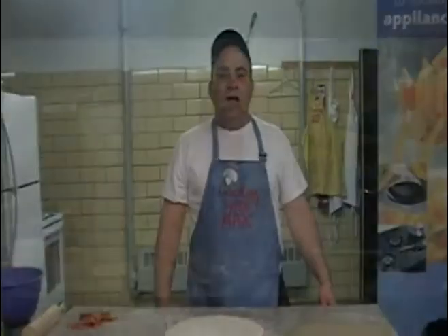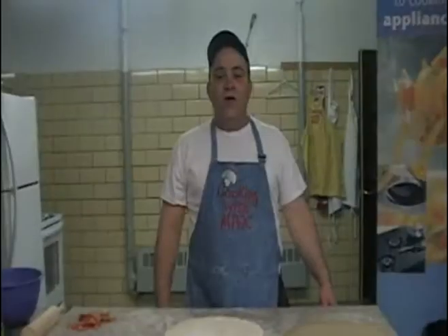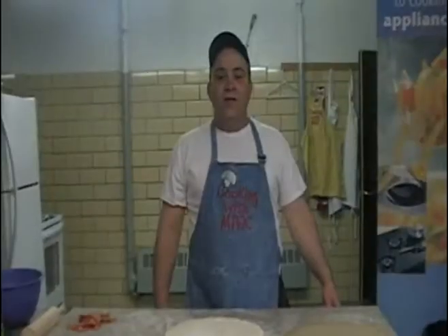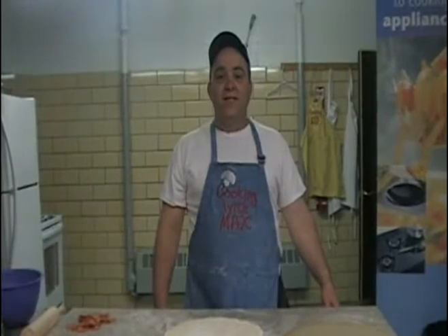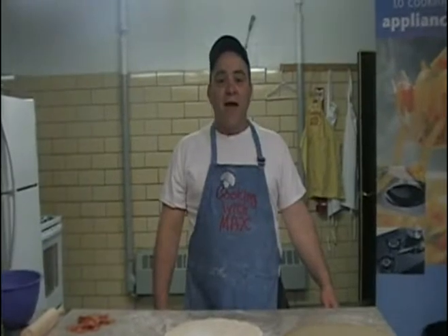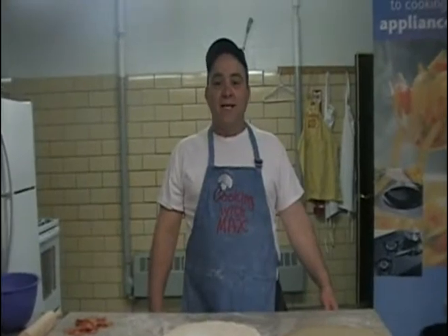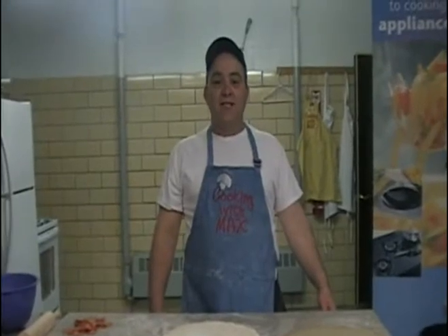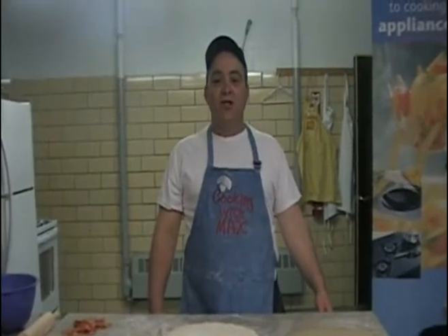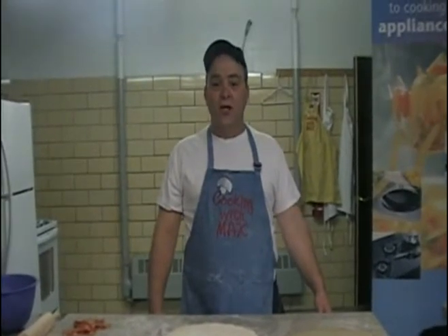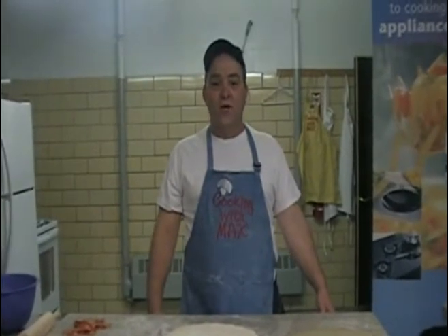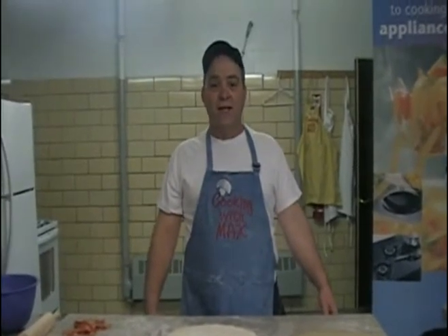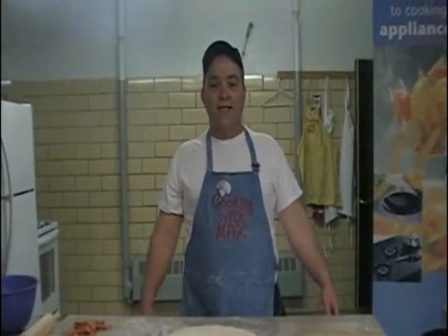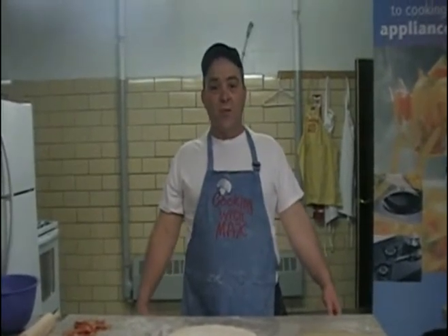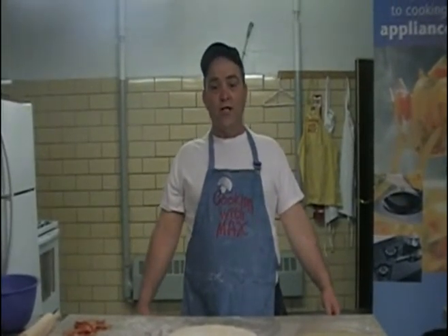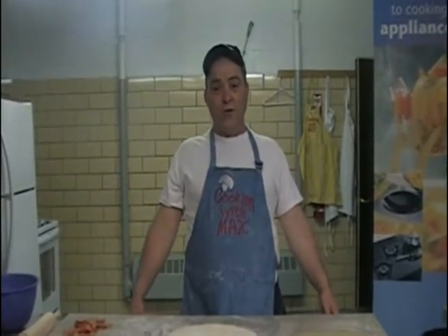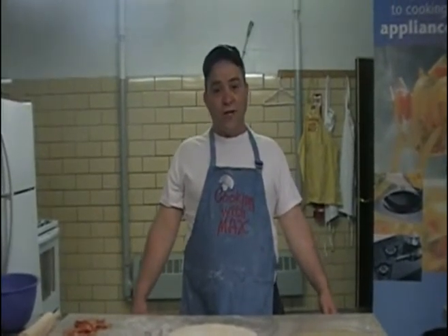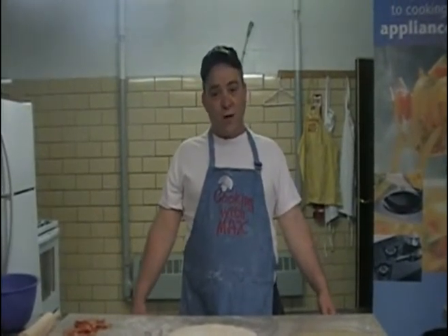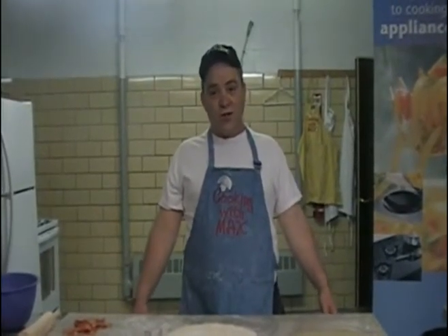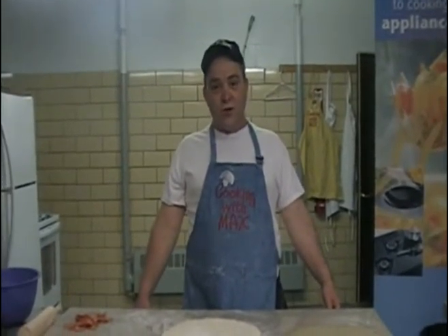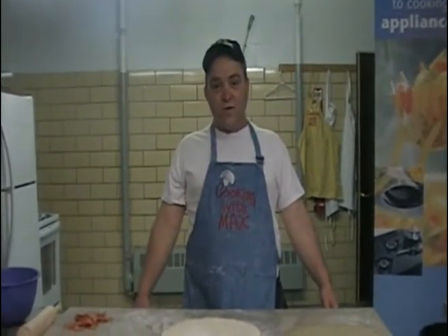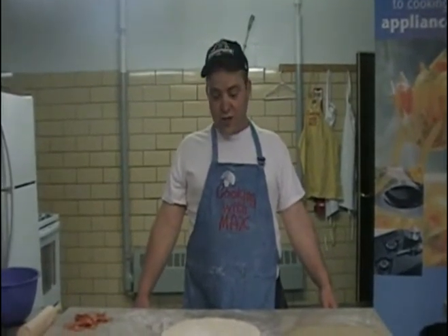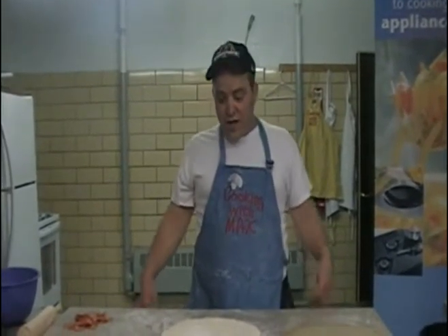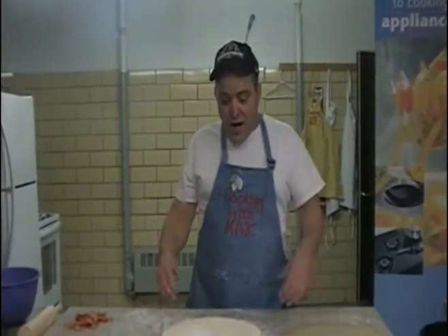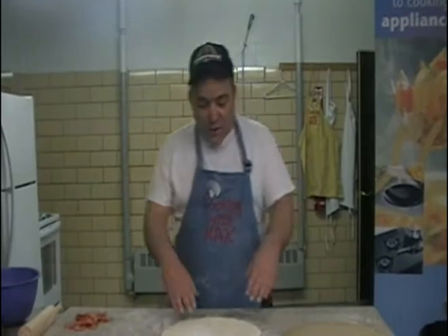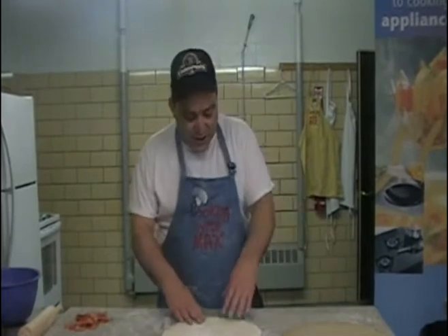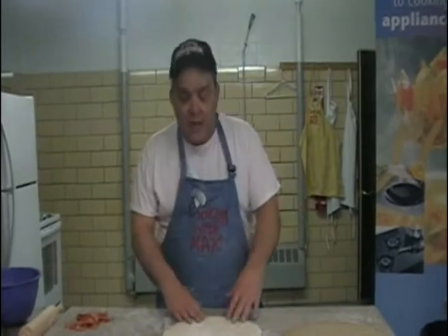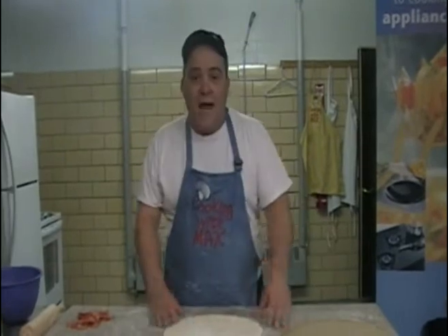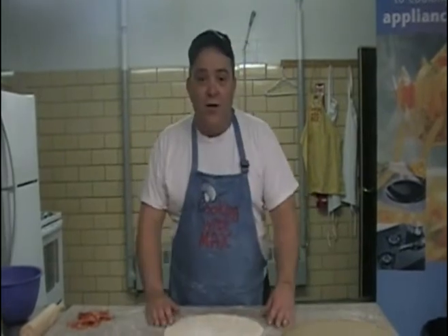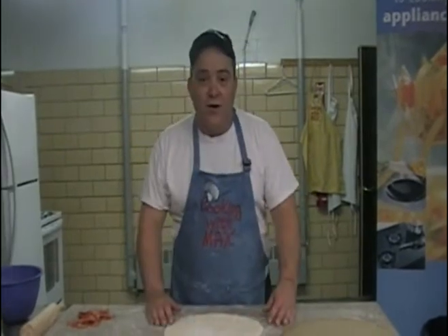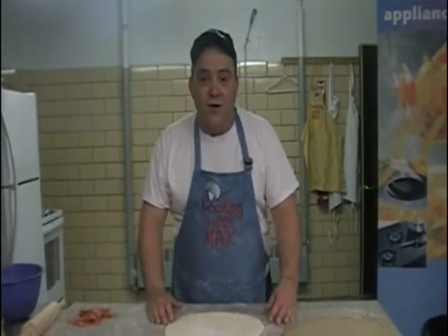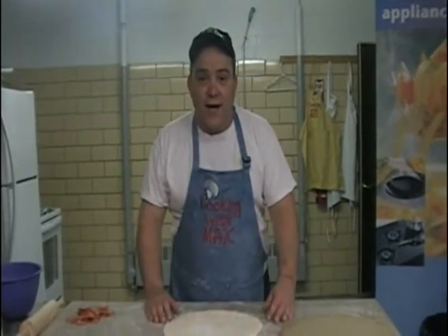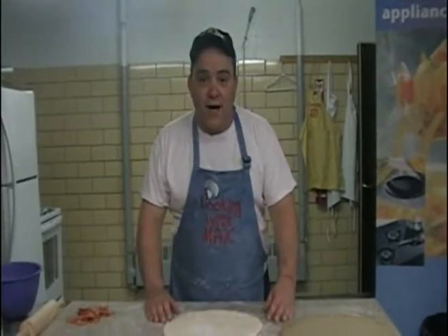Hello, this is Max, and this is Cooking with Max in Southbridge, and we're doing a special YouTube version of a pizza, and we're going to do it real quick here.